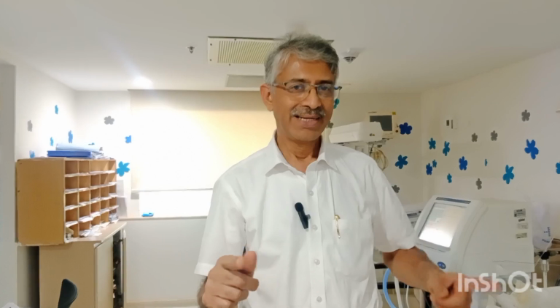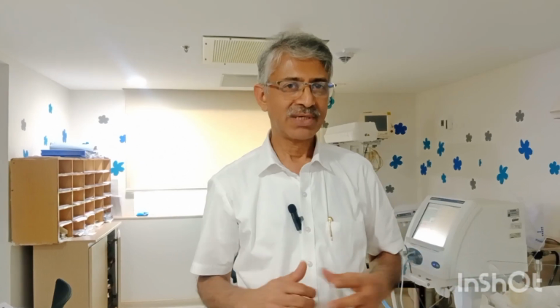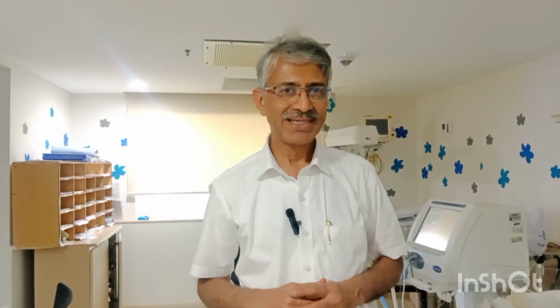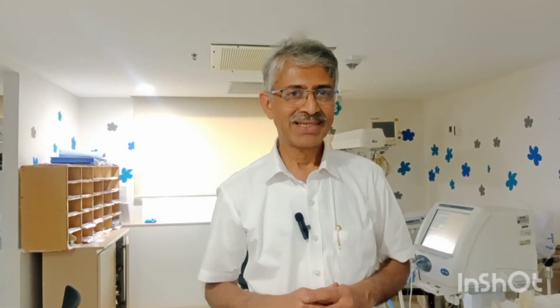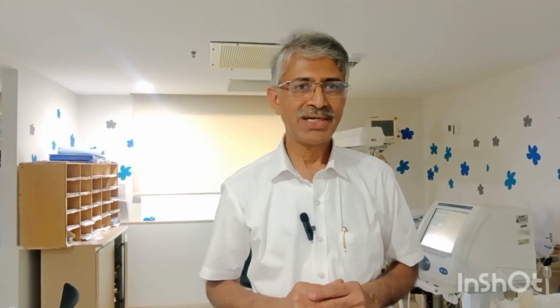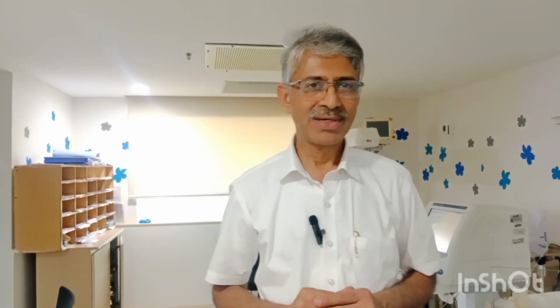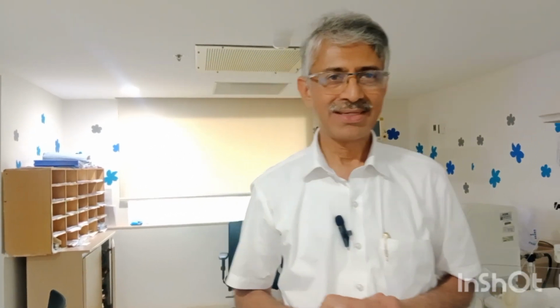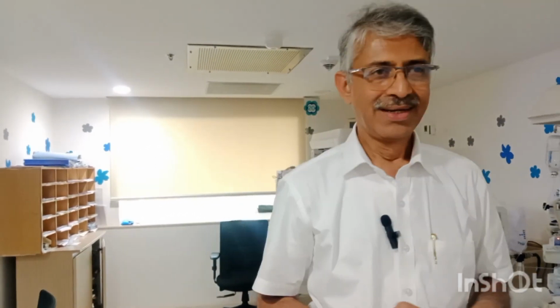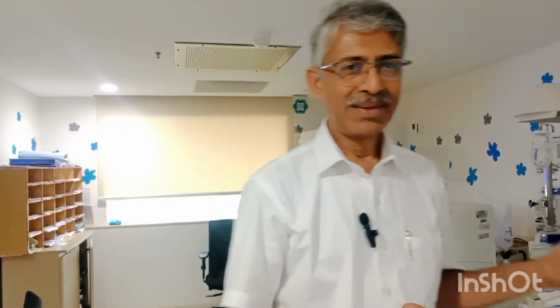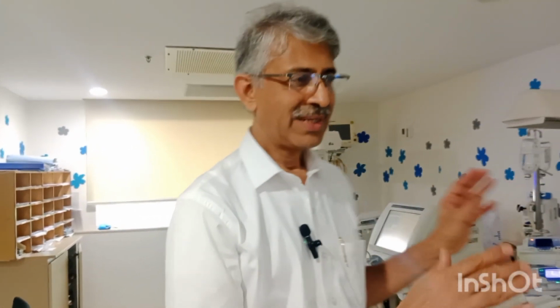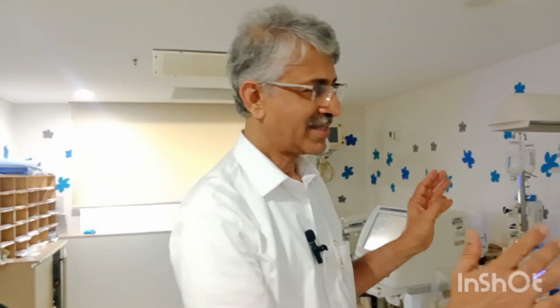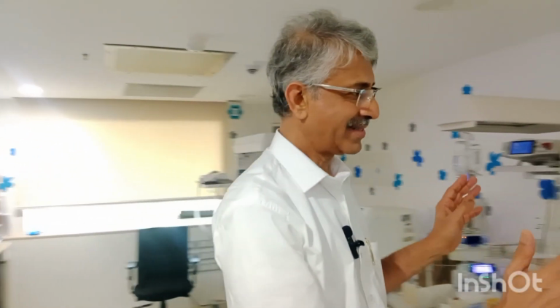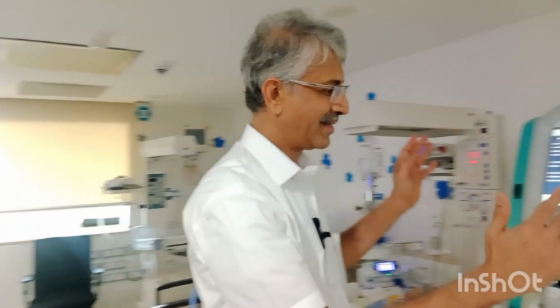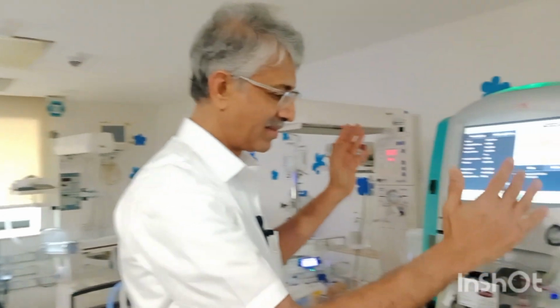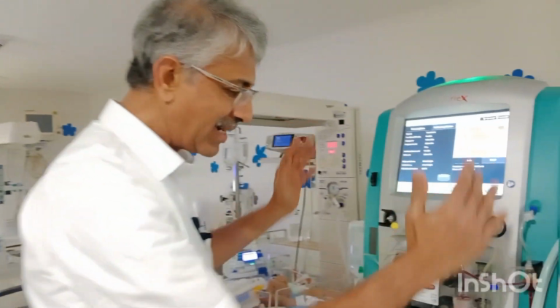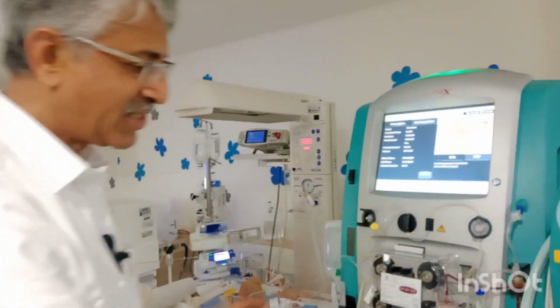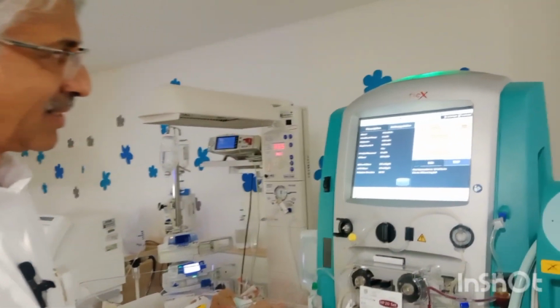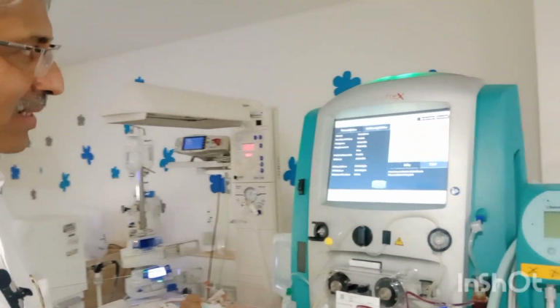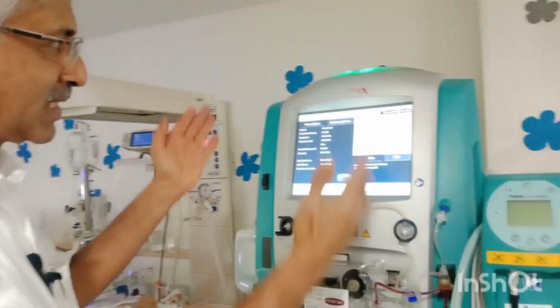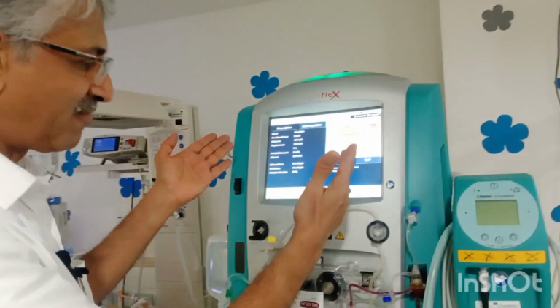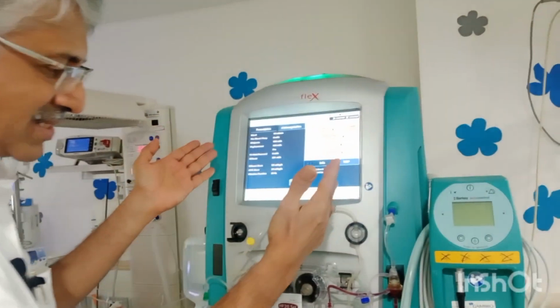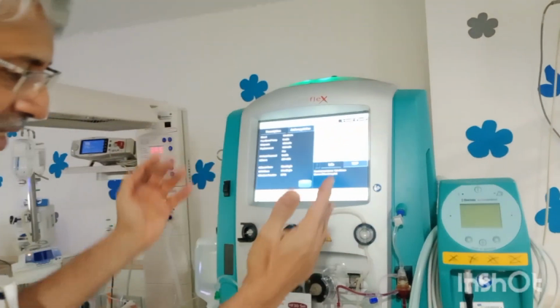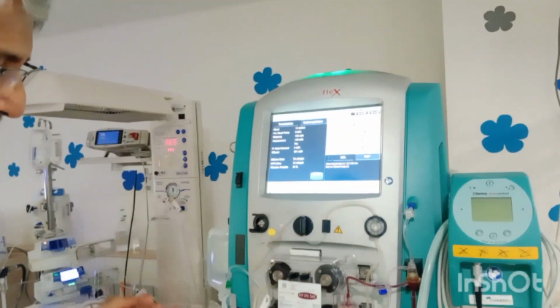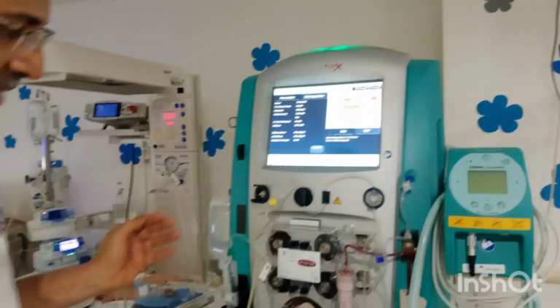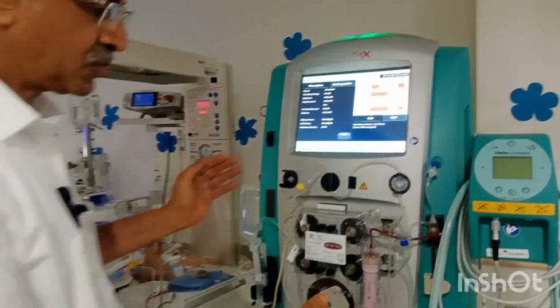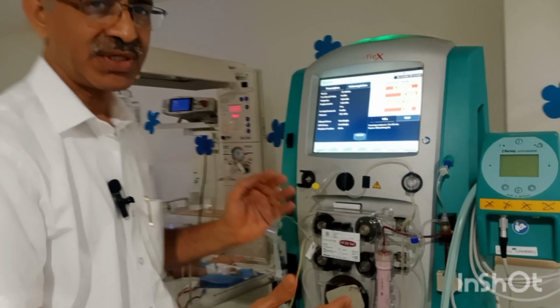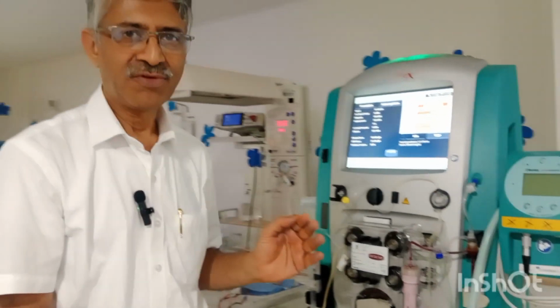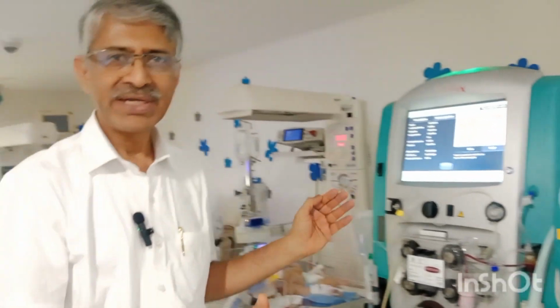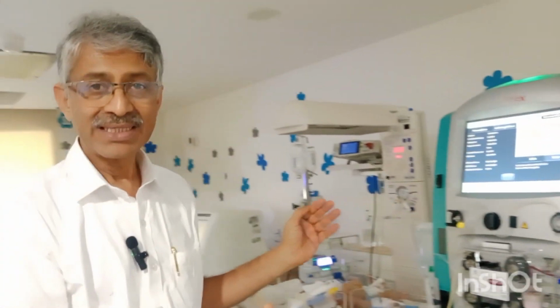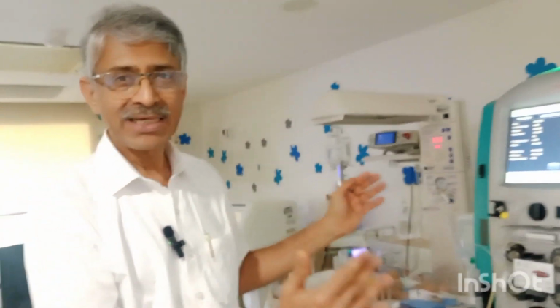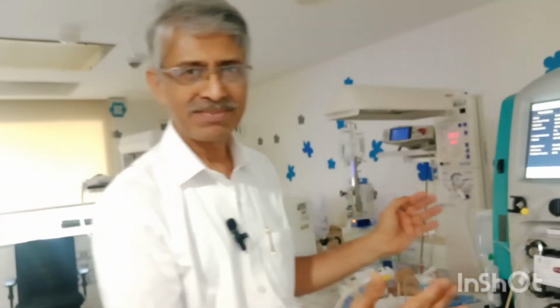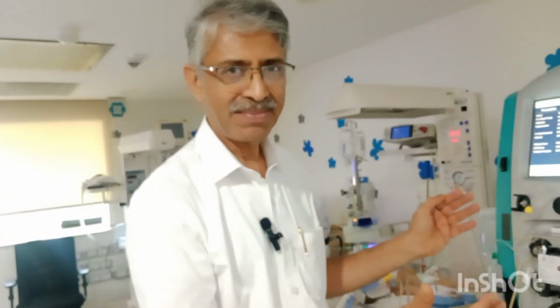Hi, I'm Dr. Venkatesh. I'm a consultant neonatologist. Today I'm going to demonstrate a dialyzer machine, Prismoflex, and this is used as a renal replacement therapy.